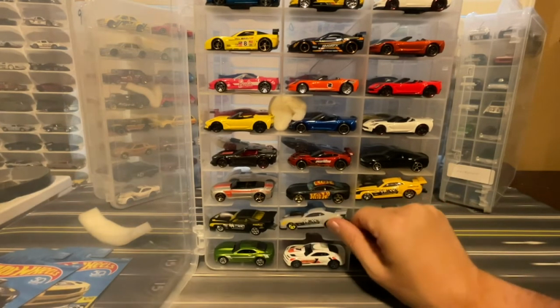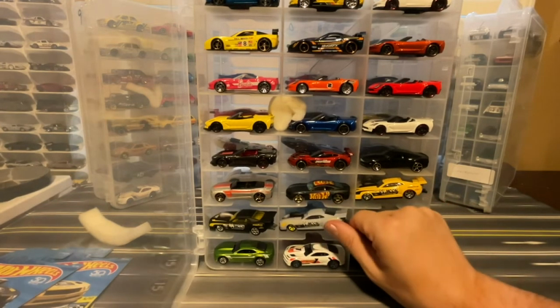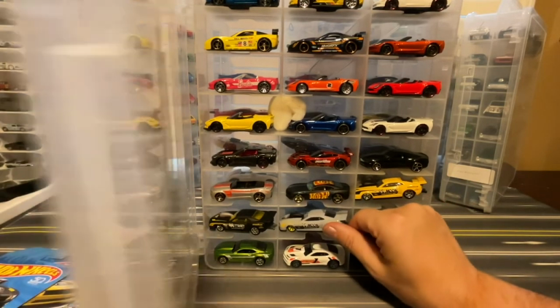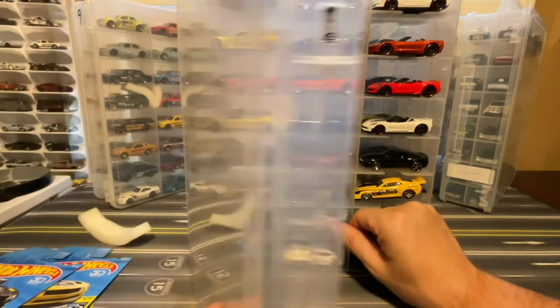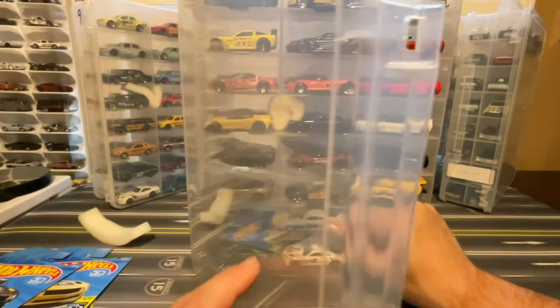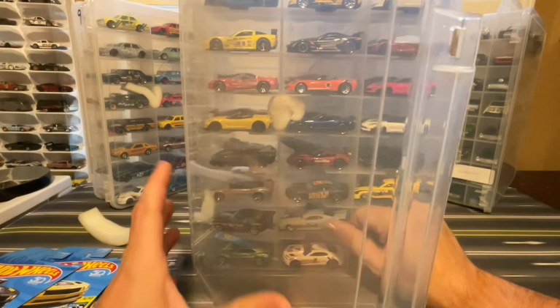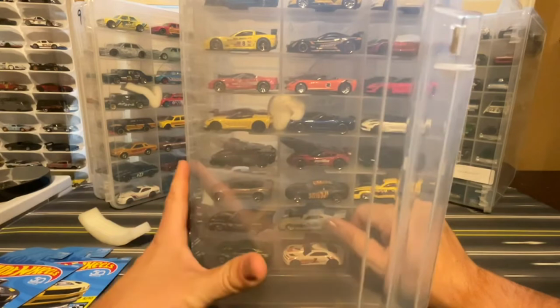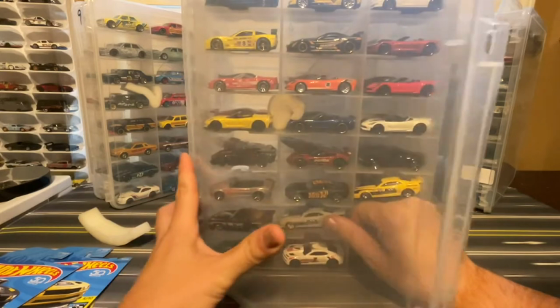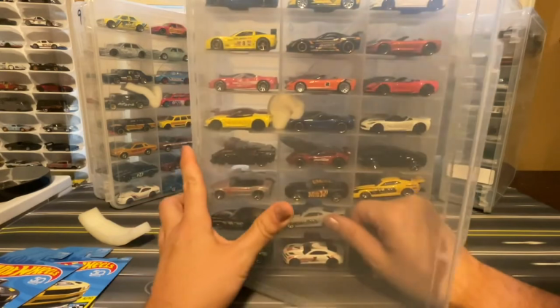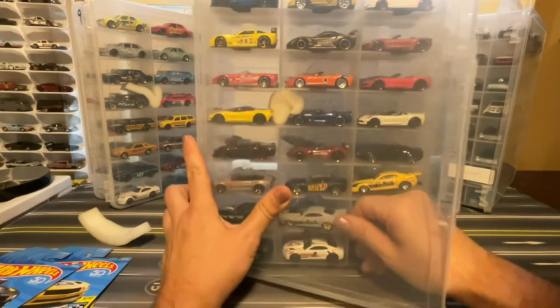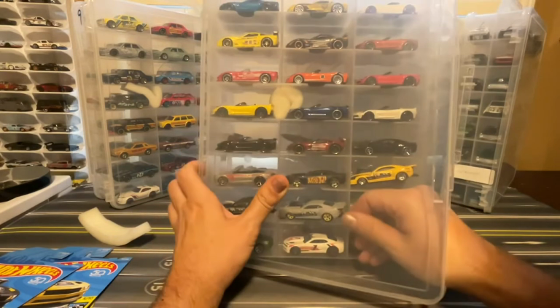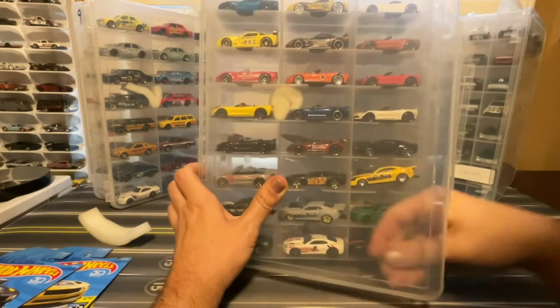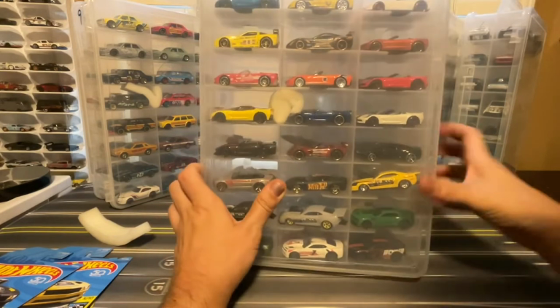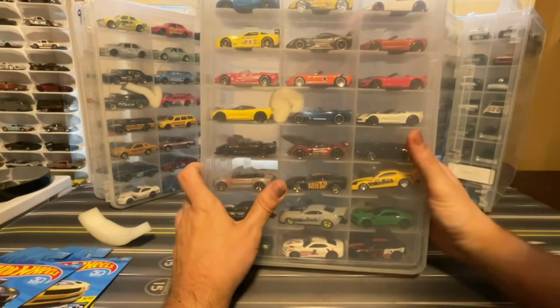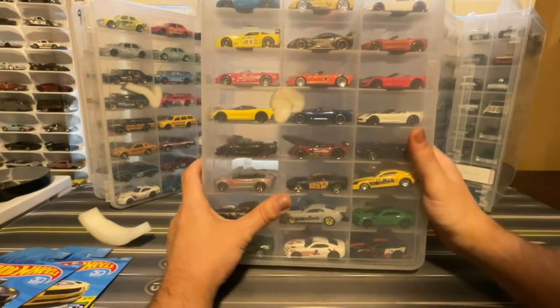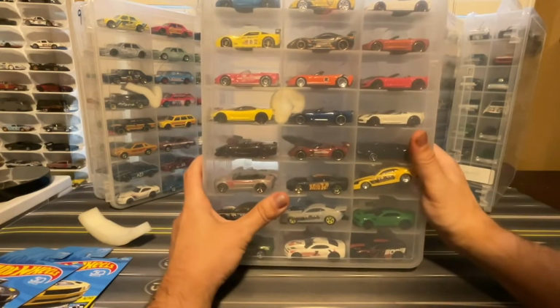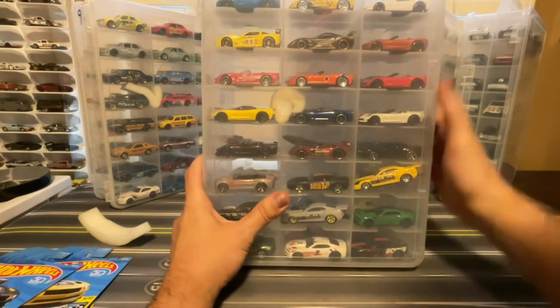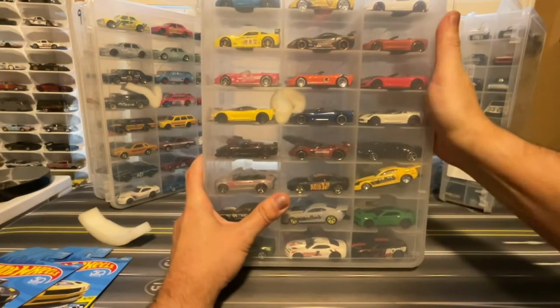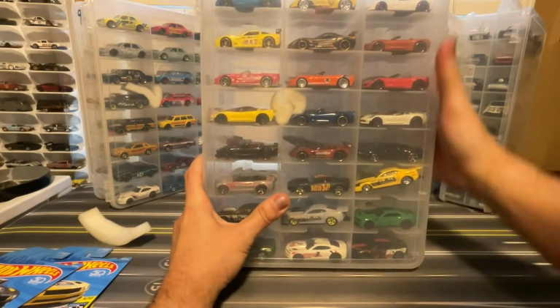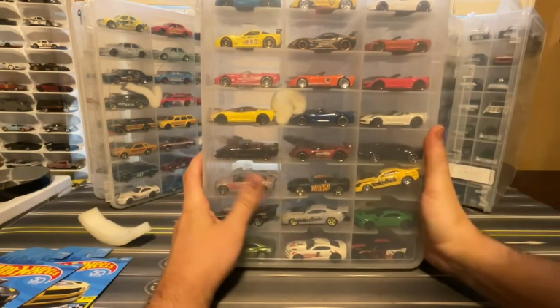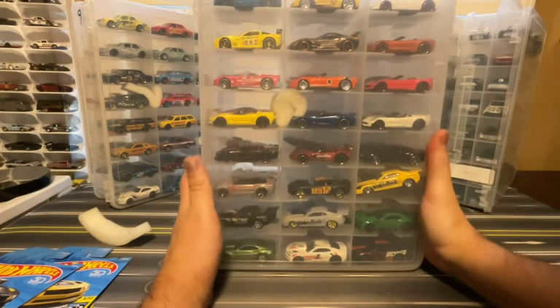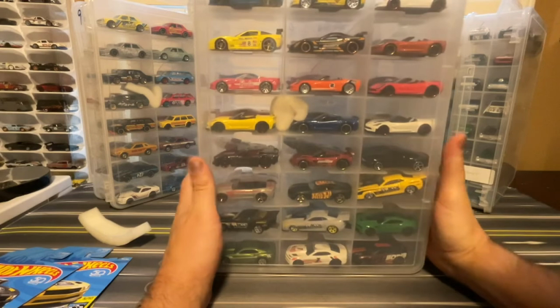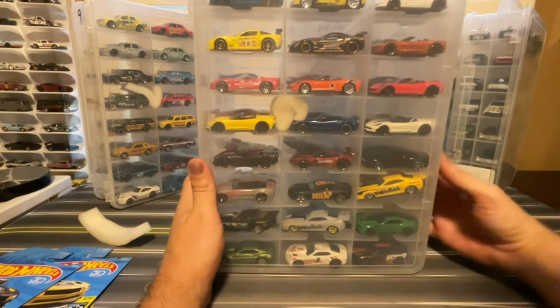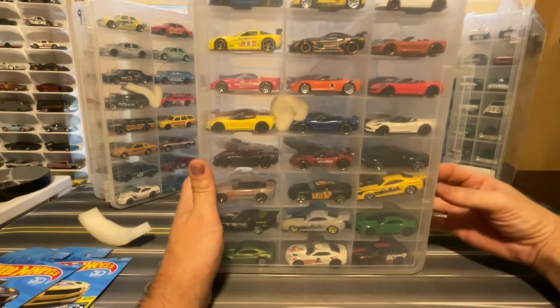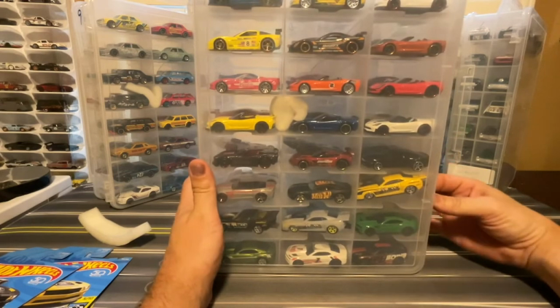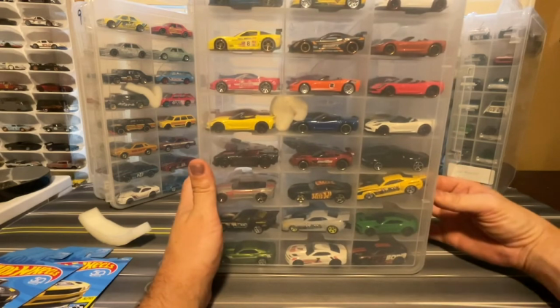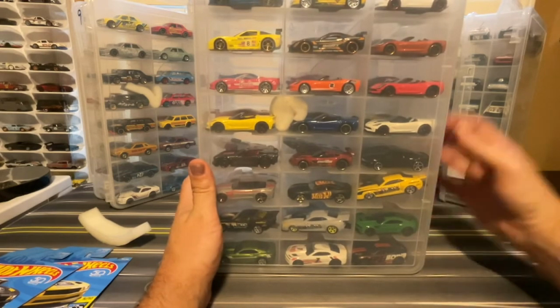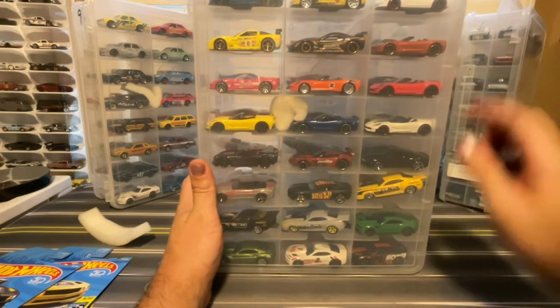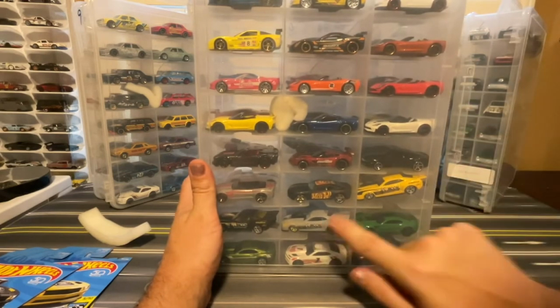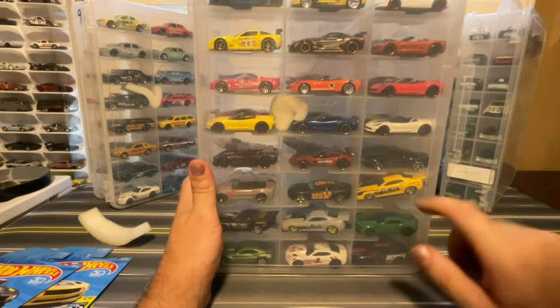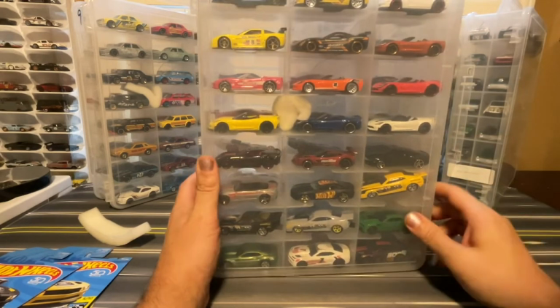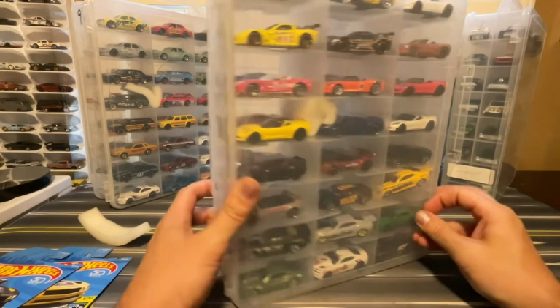Let's see if I can get this shut. It just barely fits in there, but it's shut.